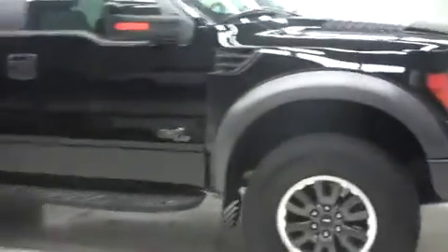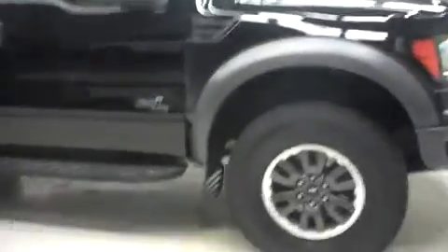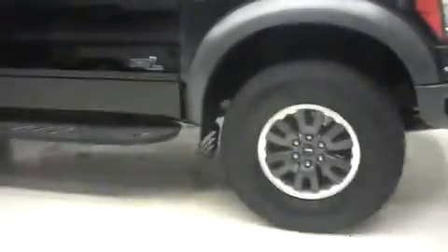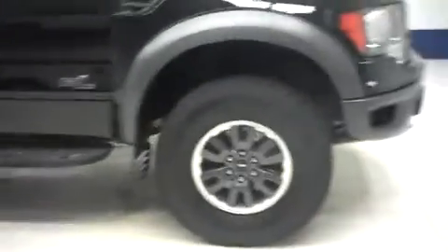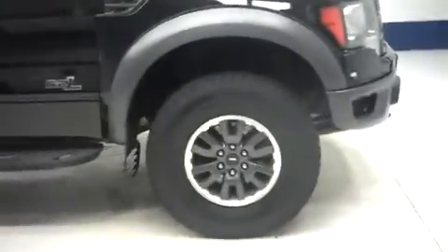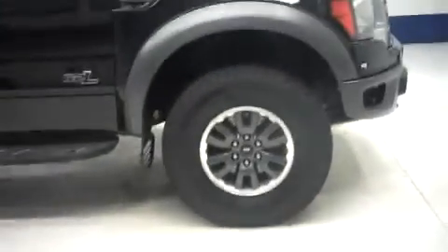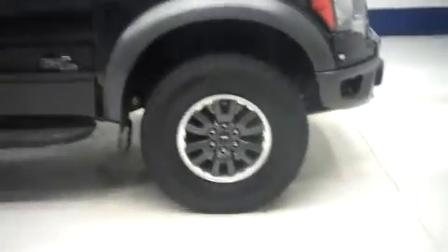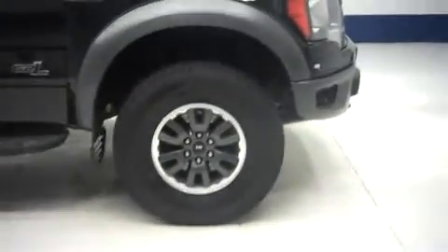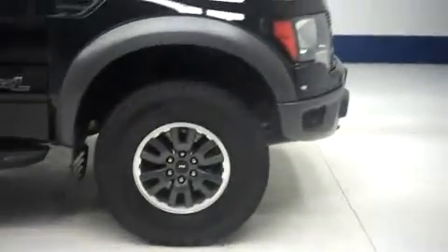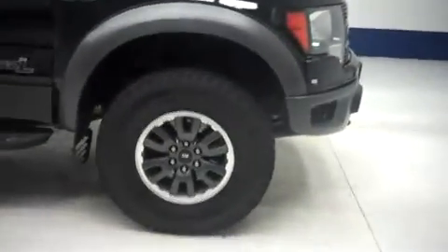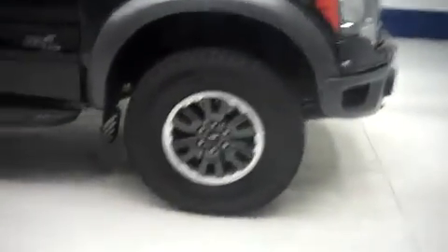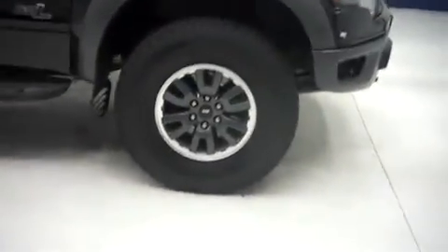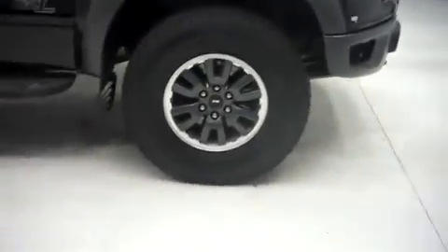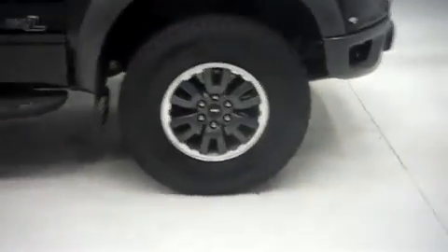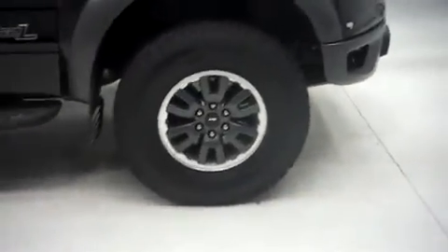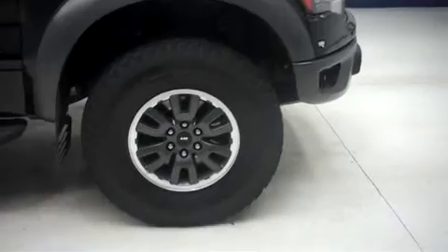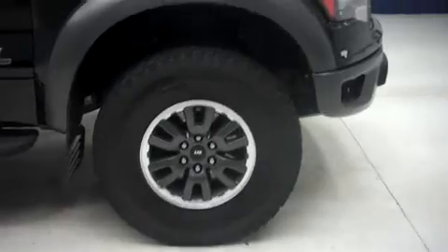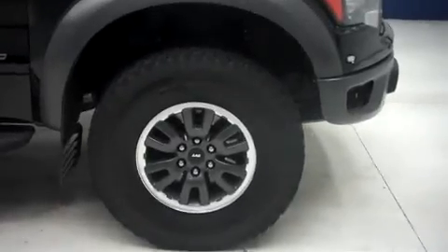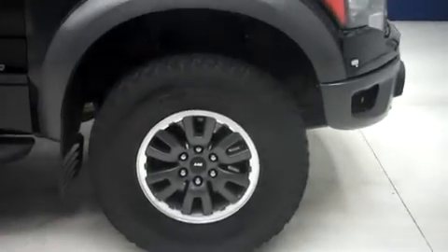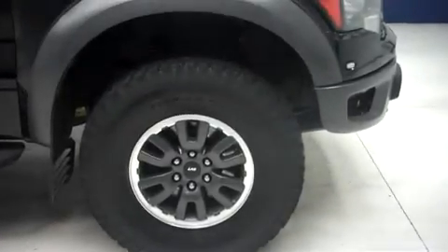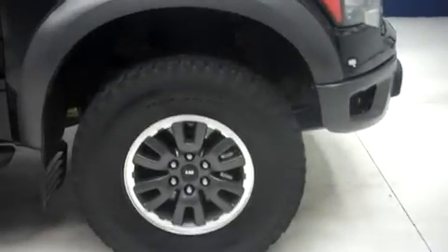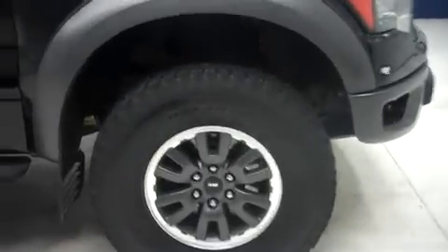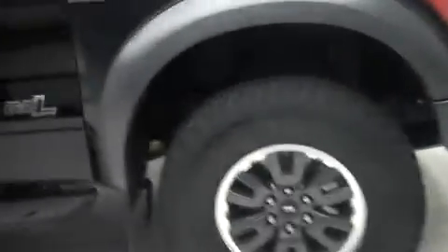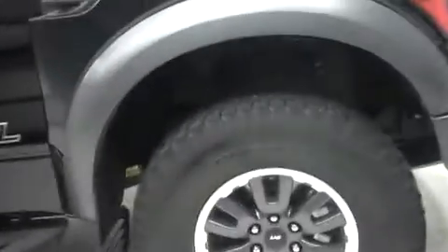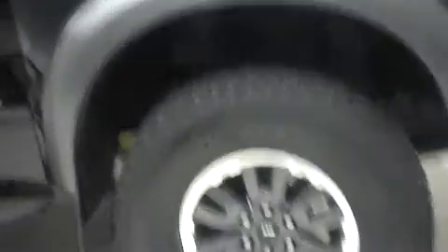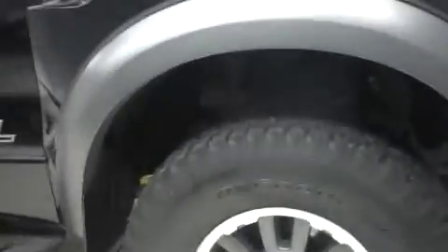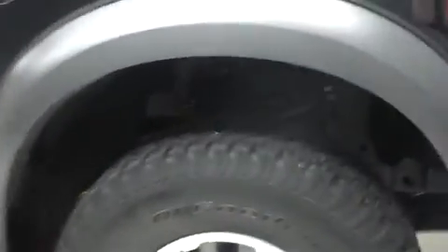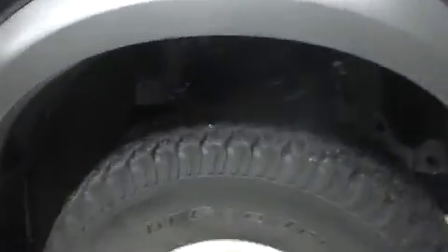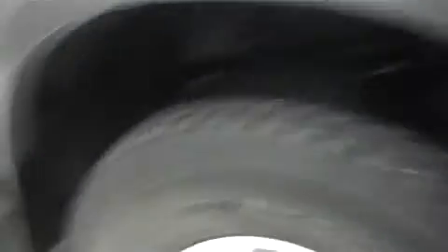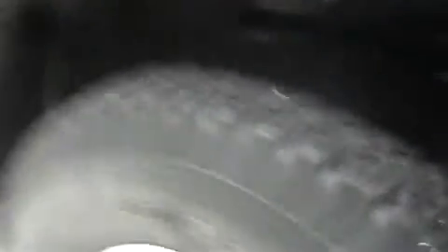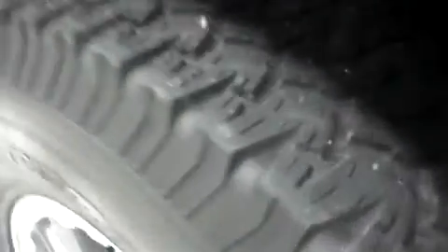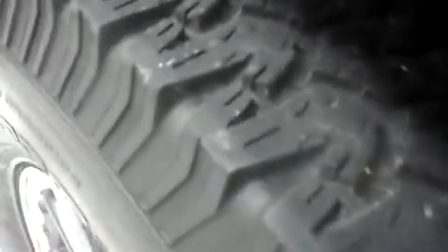This vehicle also has Fox Racing SVT shocks all the way around, 17-inch alloy rims, as well as BF Goodrich All-Terrain T/A tires.